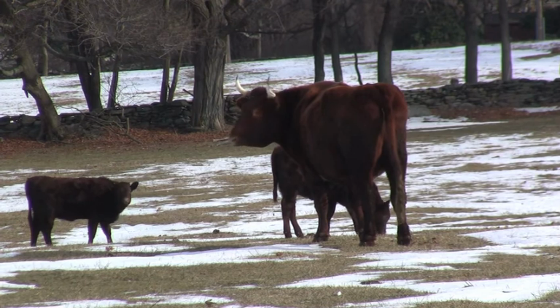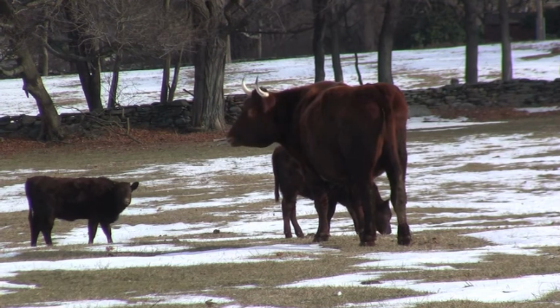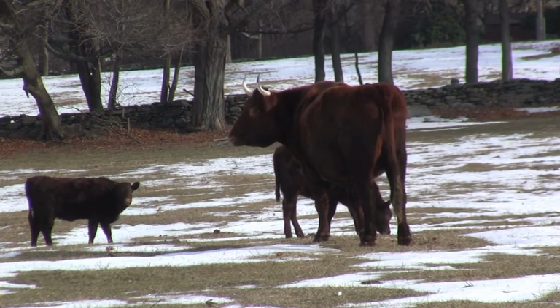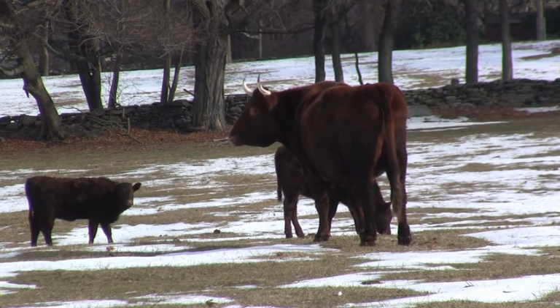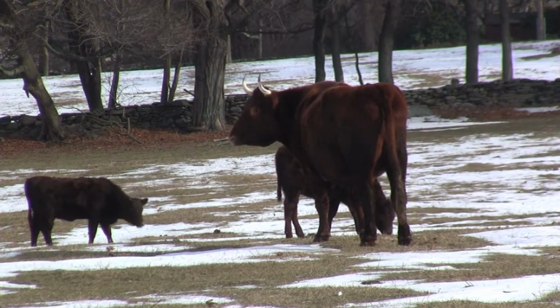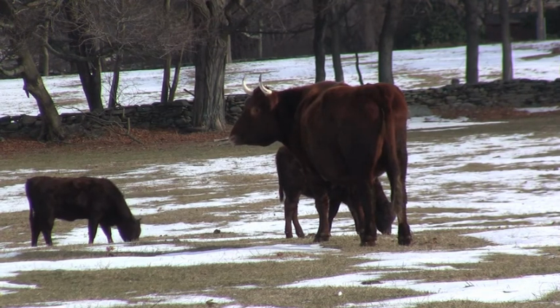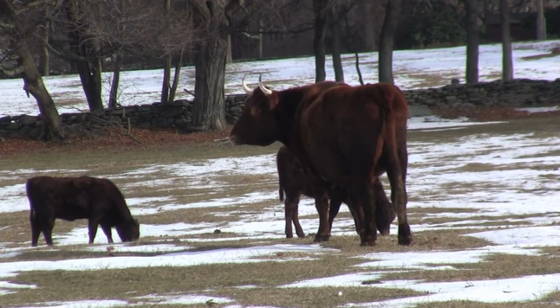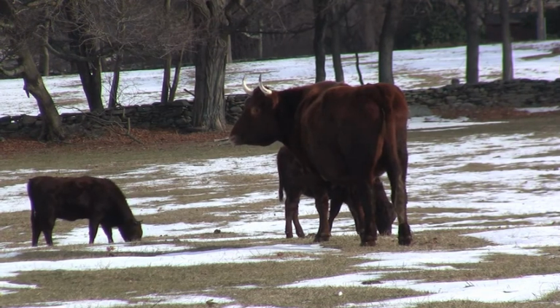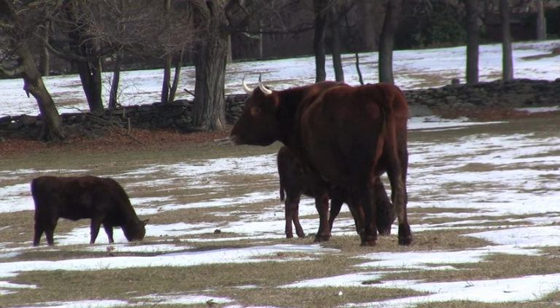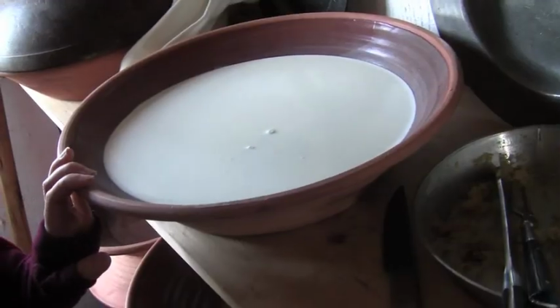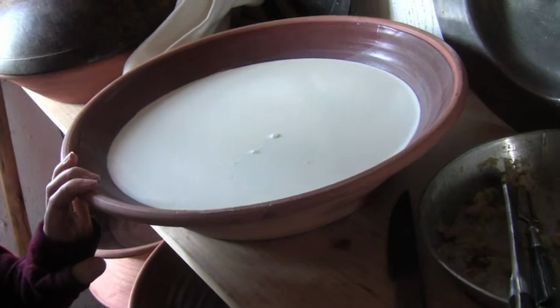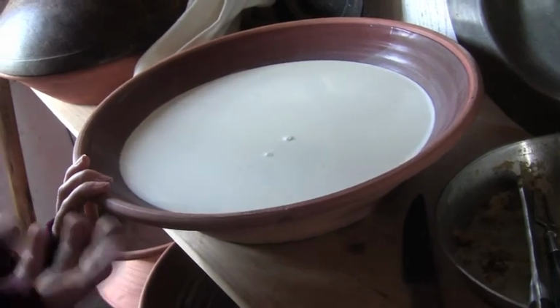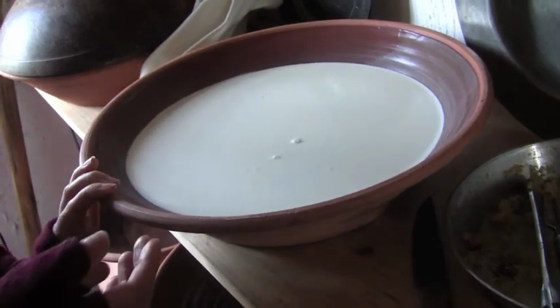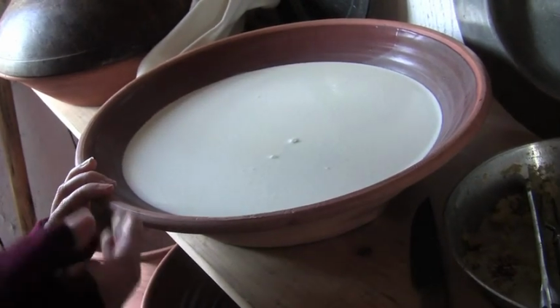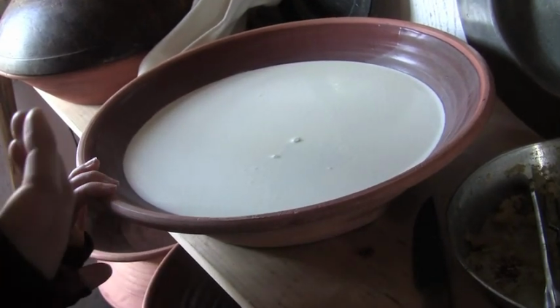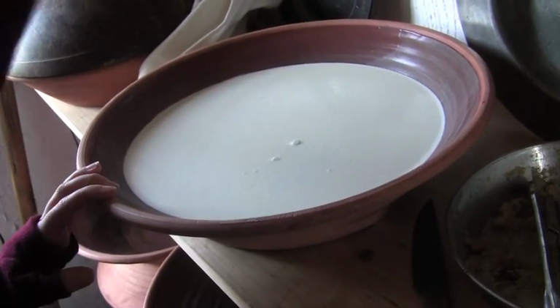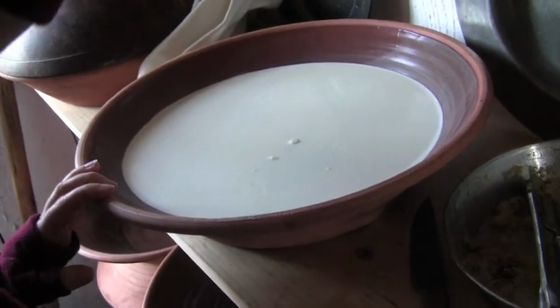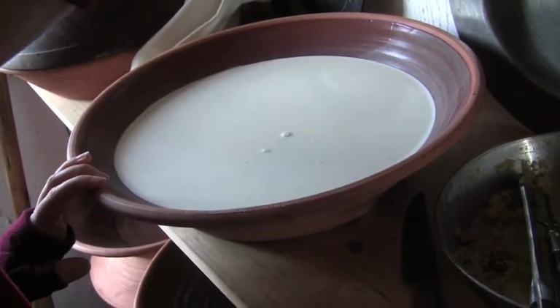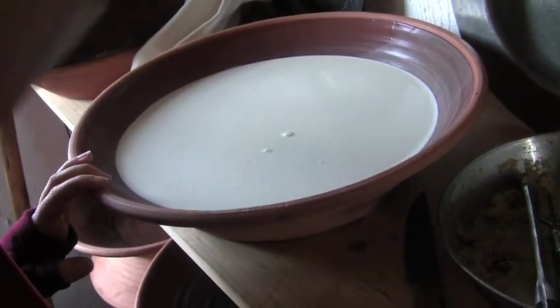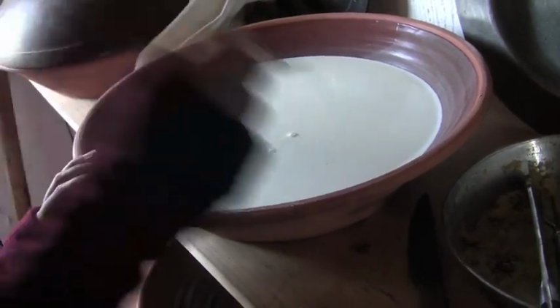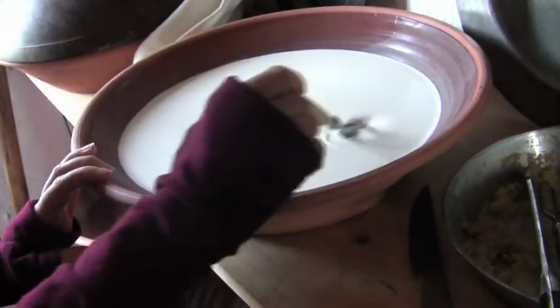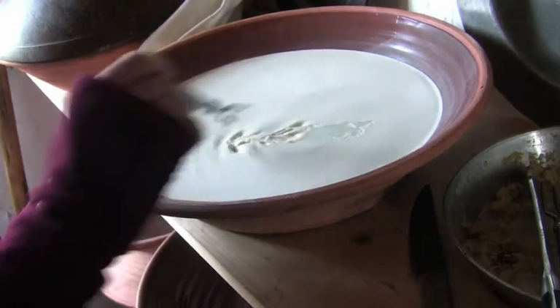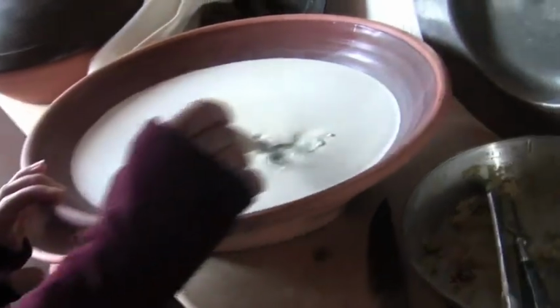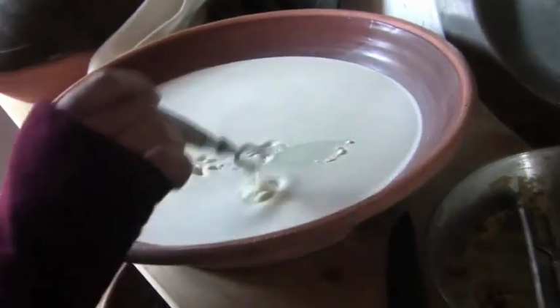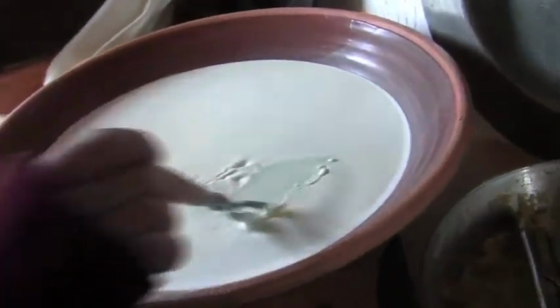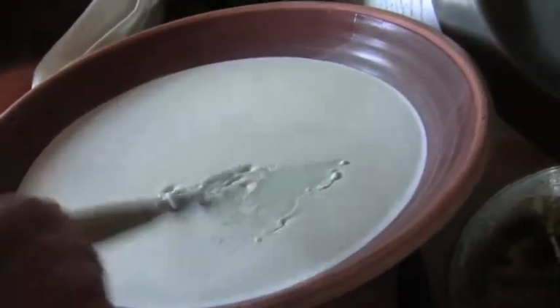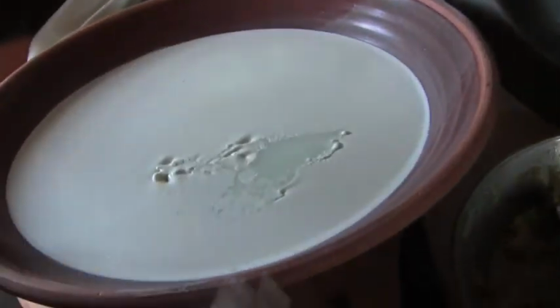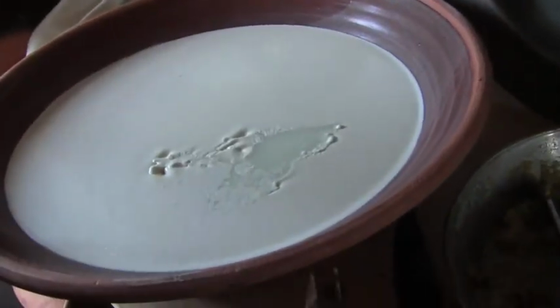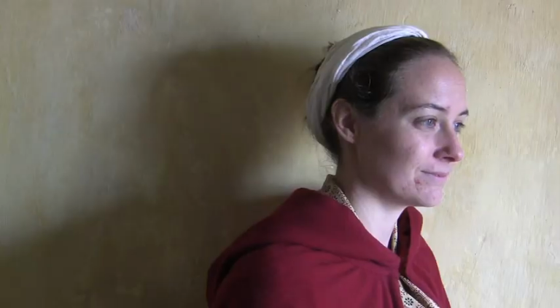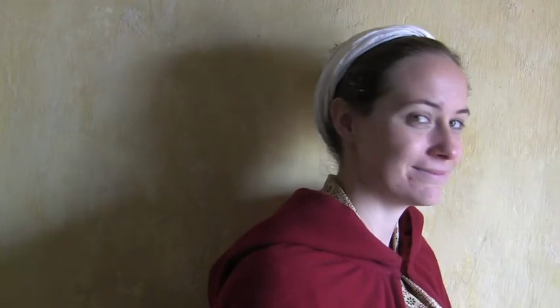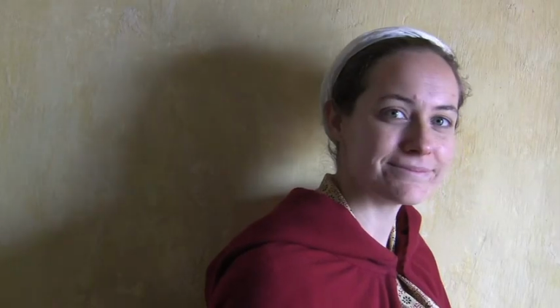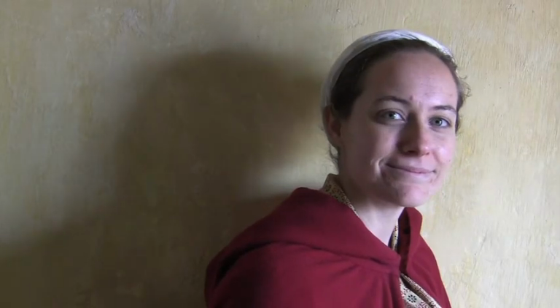Every morning we go out and milk the cows, and we get a couple of gallons every day. We need to store it here, and you can see that the cream rises to the top and the skim milk is on the bottom, so if you skim that cream off, you can save it up to make butter with.